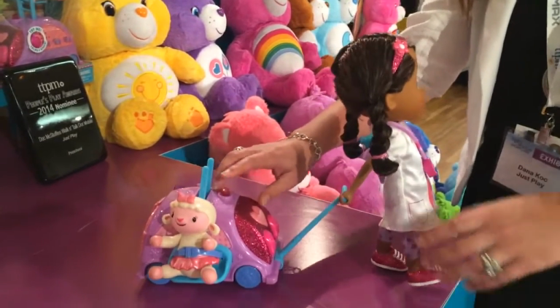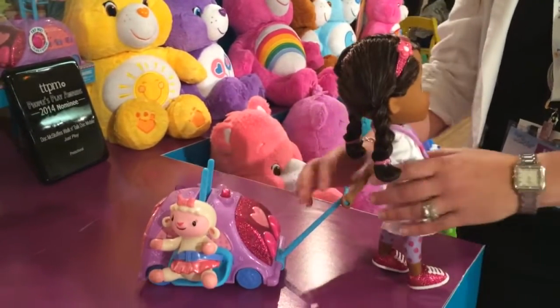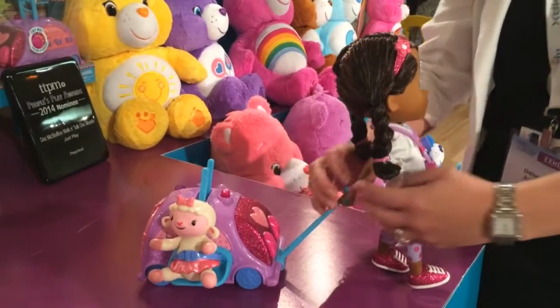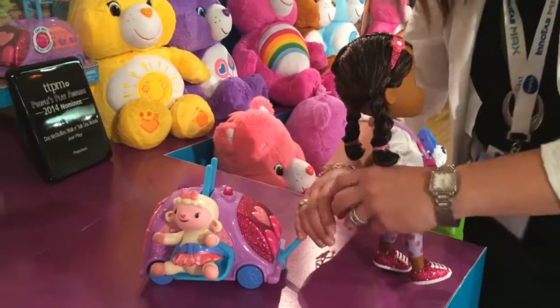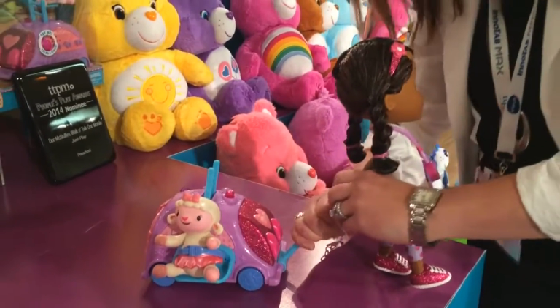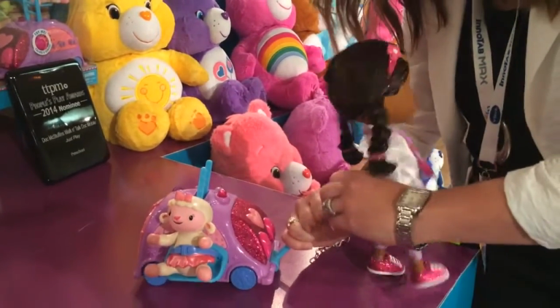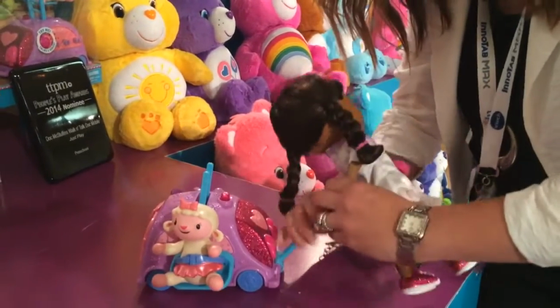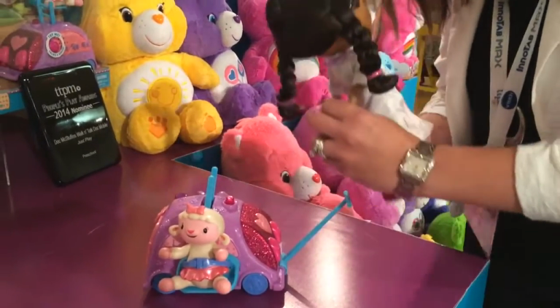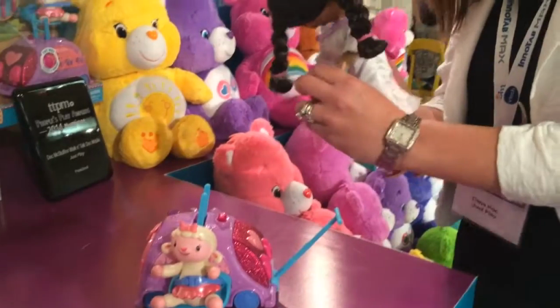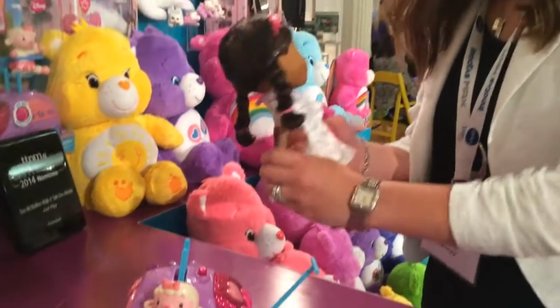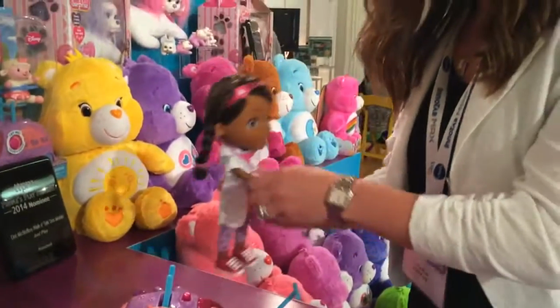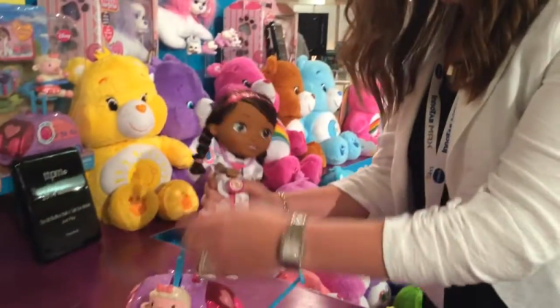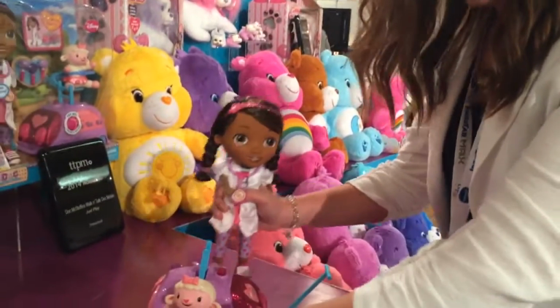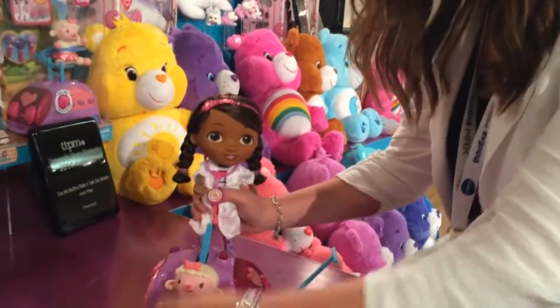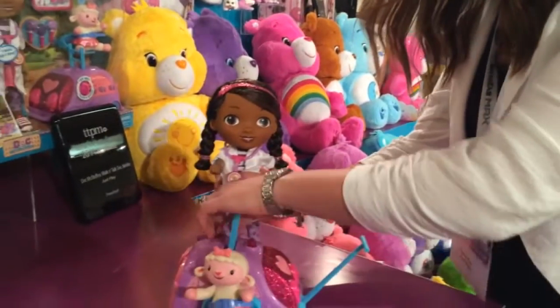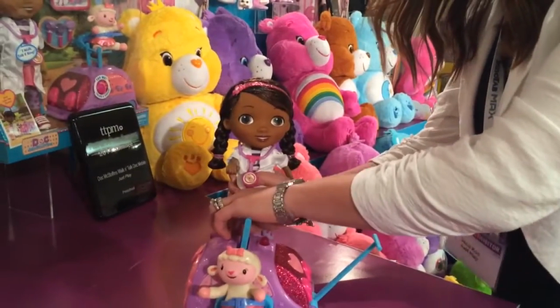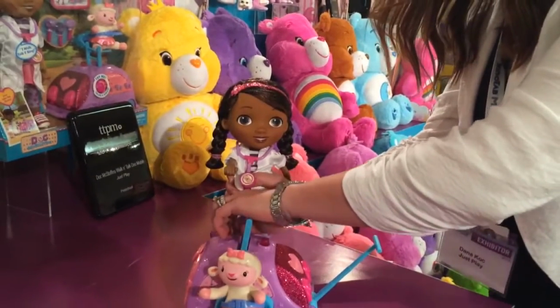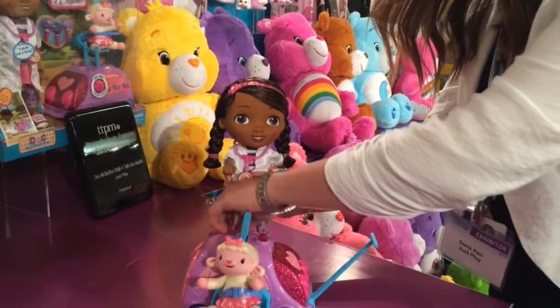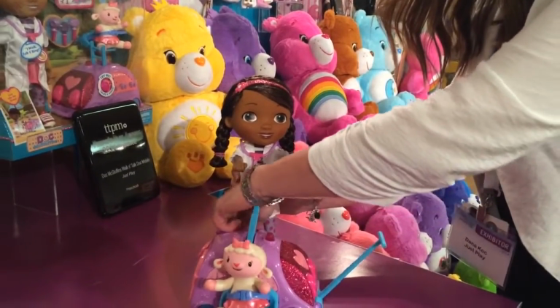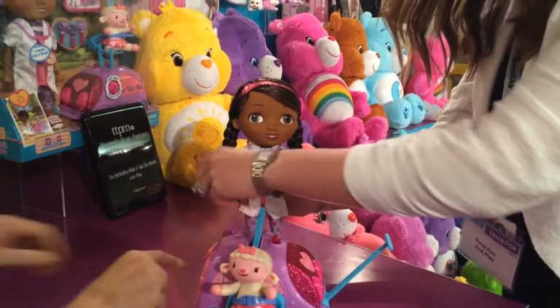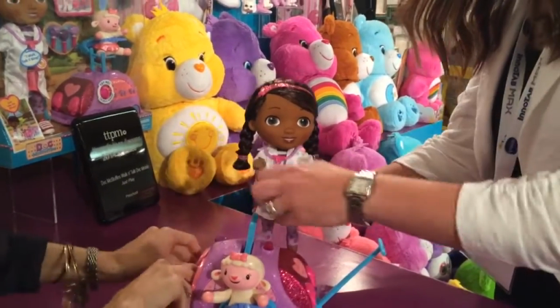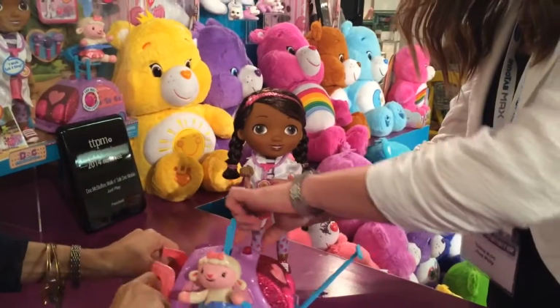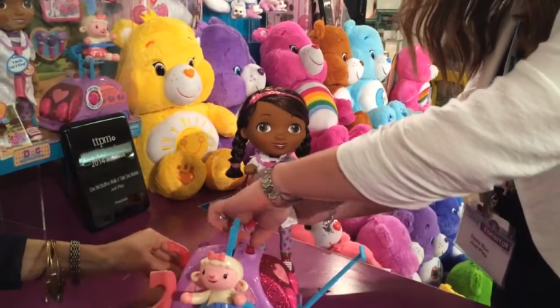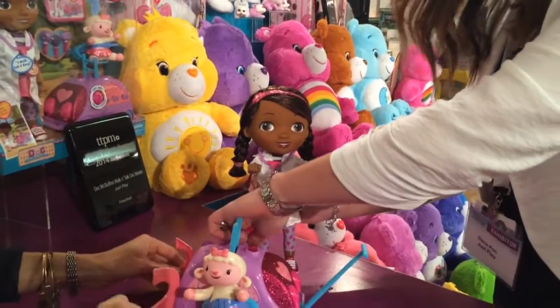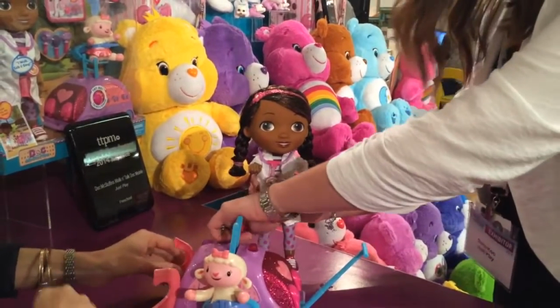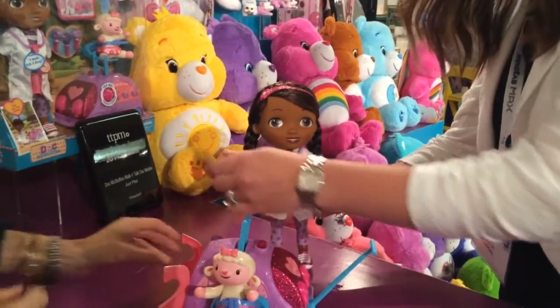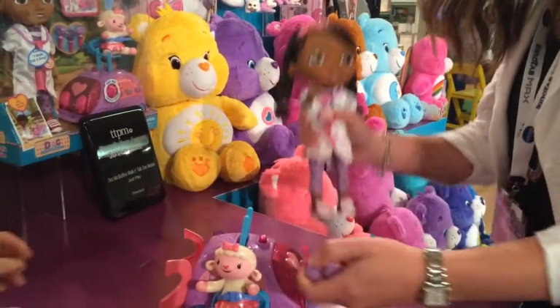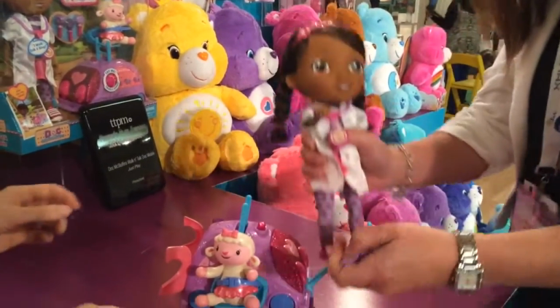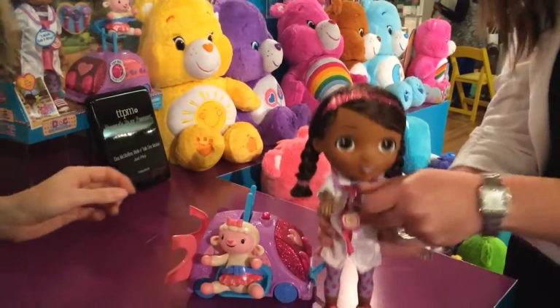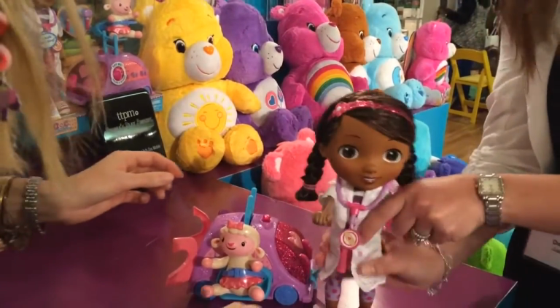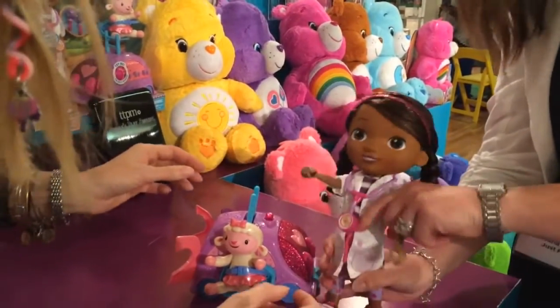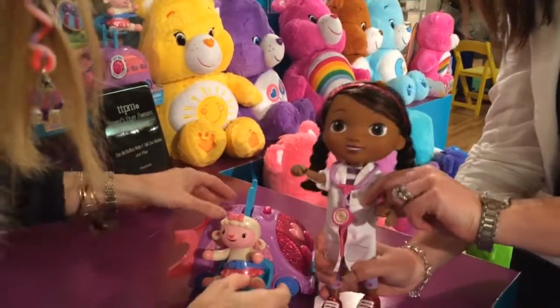When she gets to her destination, you want to take her off and you can play with her. You can take Lanny off. You can take the tools off — so all of her tools are here. And you can even open this up and put in a passenger. This is great.